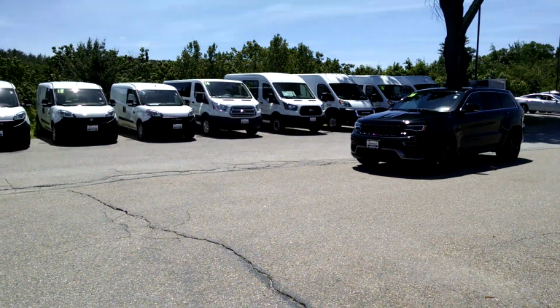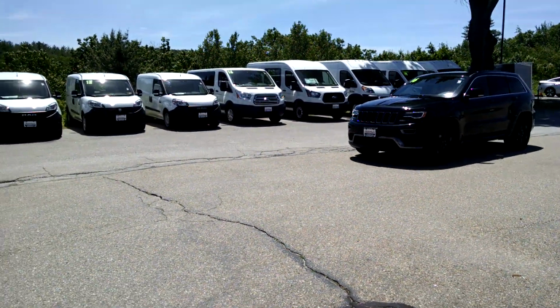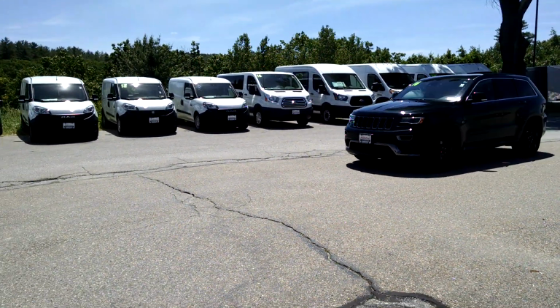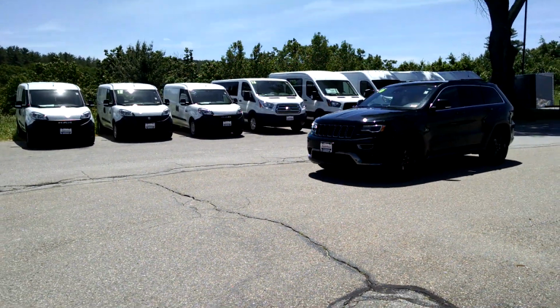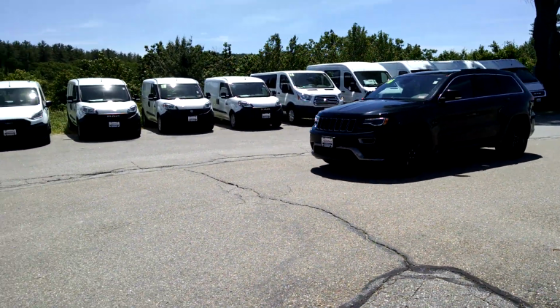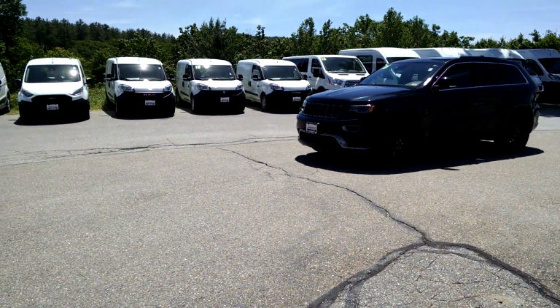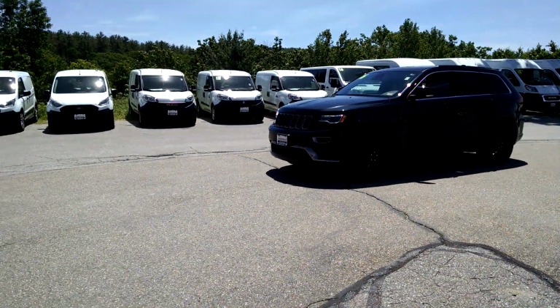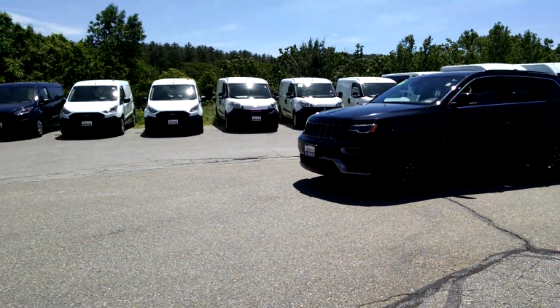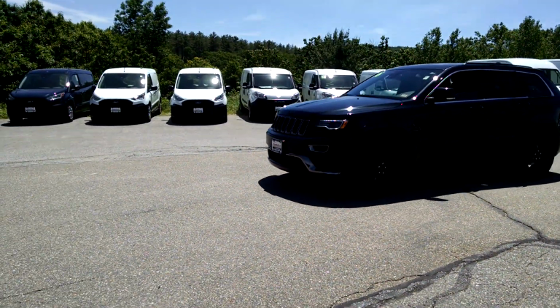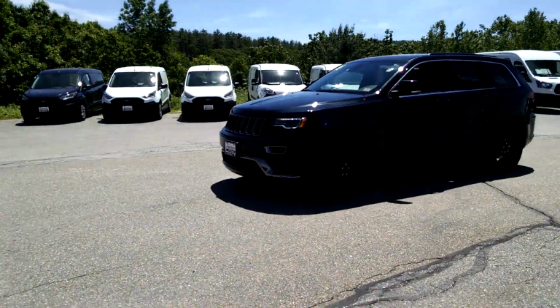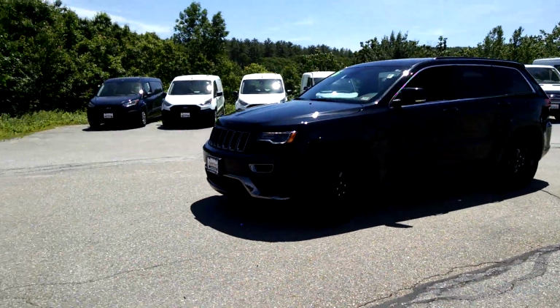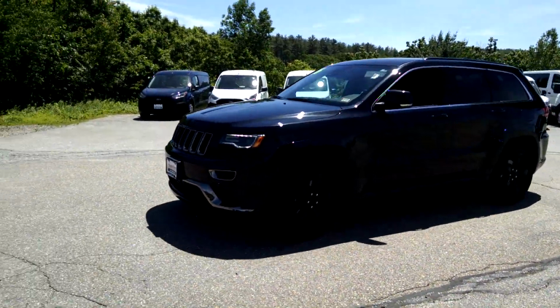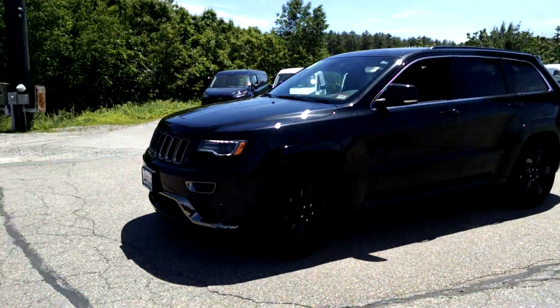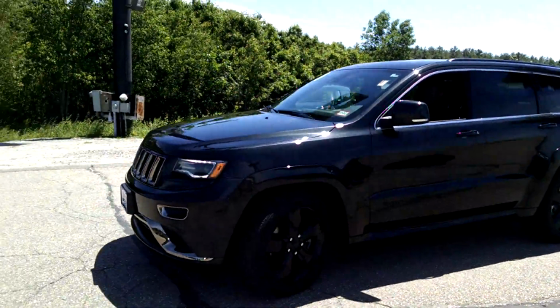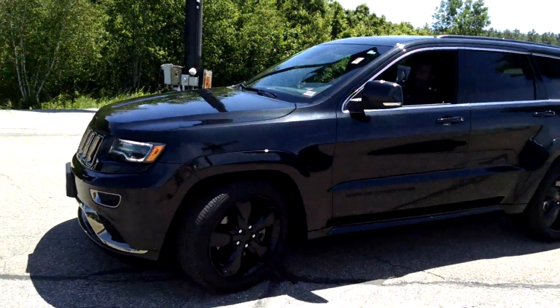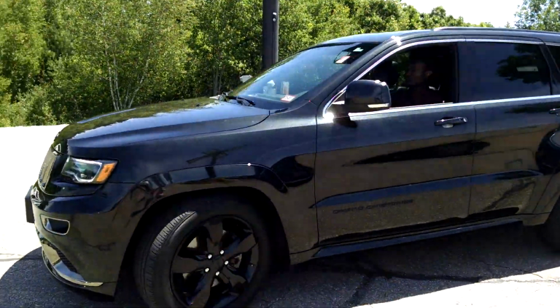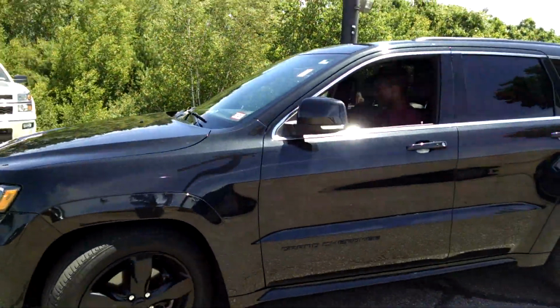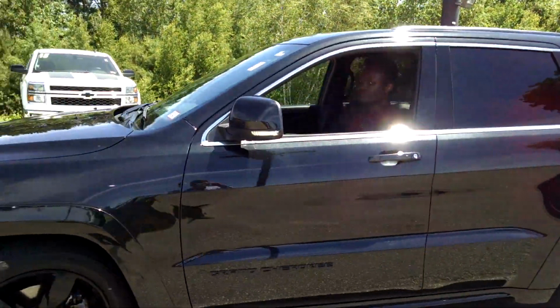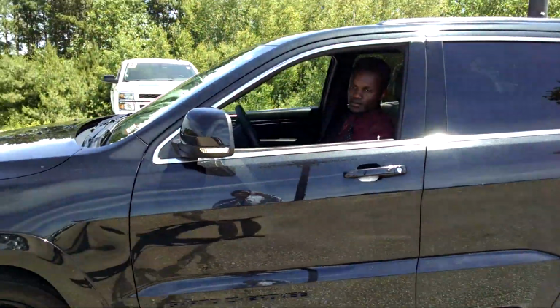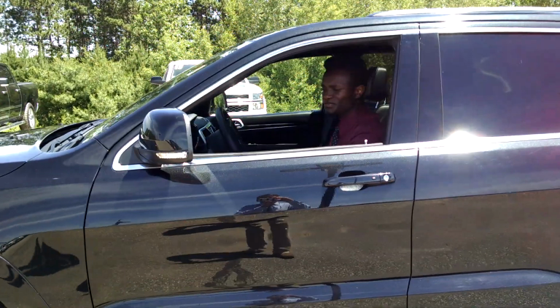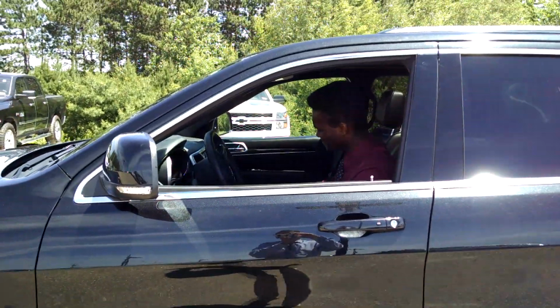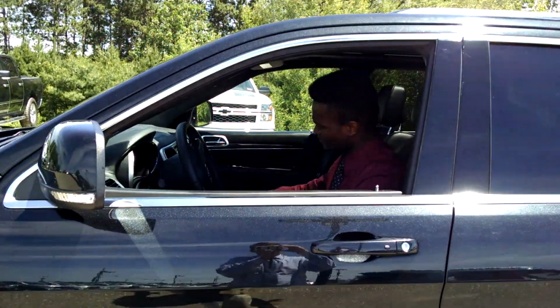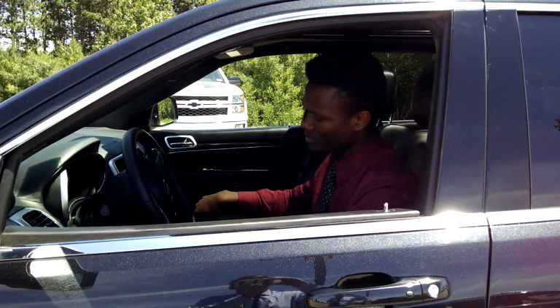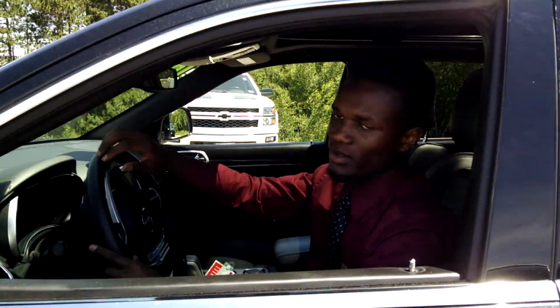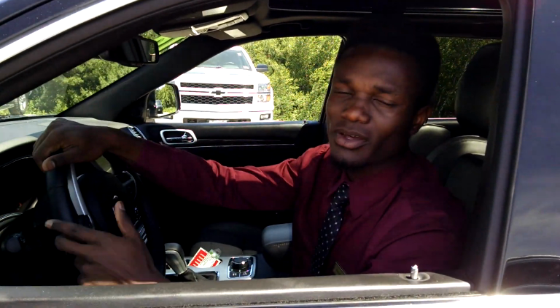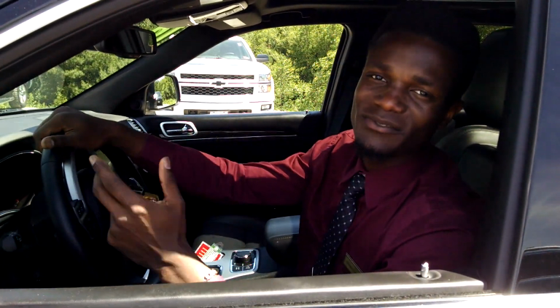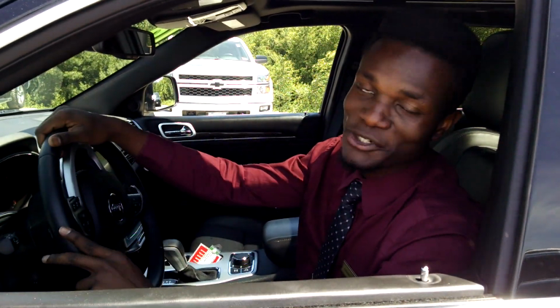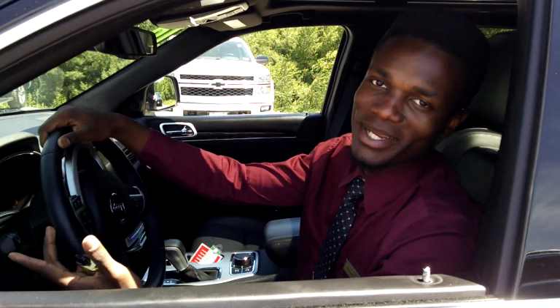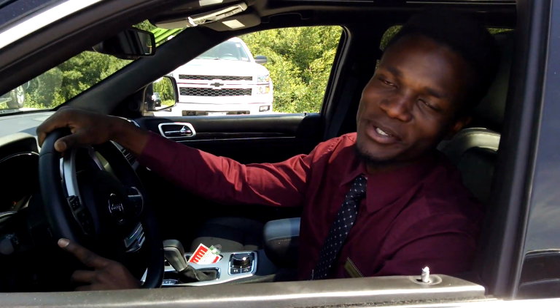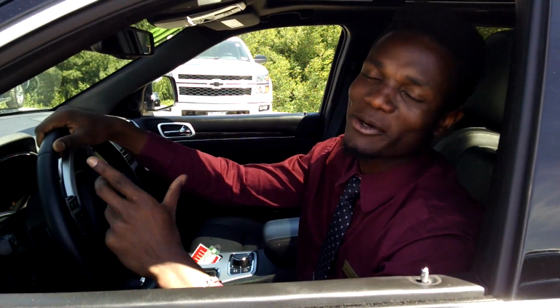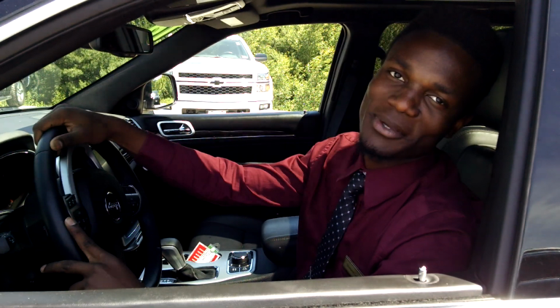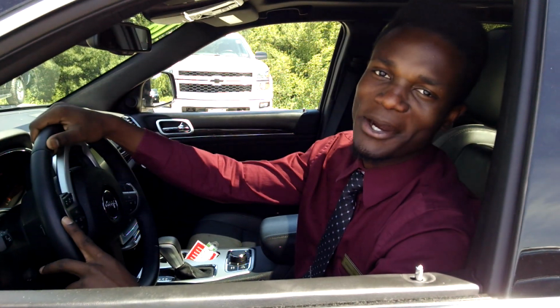Heated and vented seats, moonroof, and a diesel engine. This 2016 Jeep Grand Cherokee has all of these, plus plenty more to enjoy. With all these features, you can't go wrong with this car.